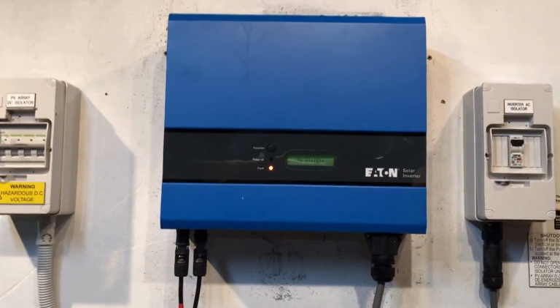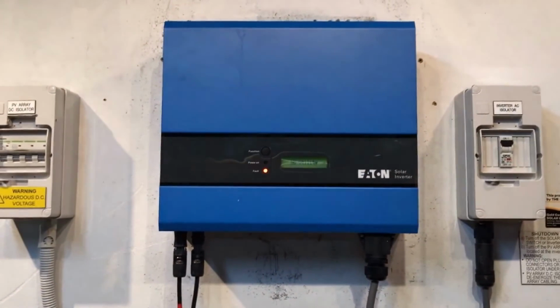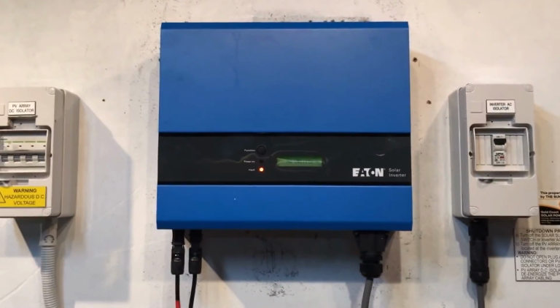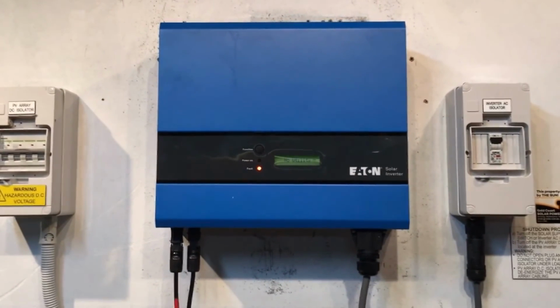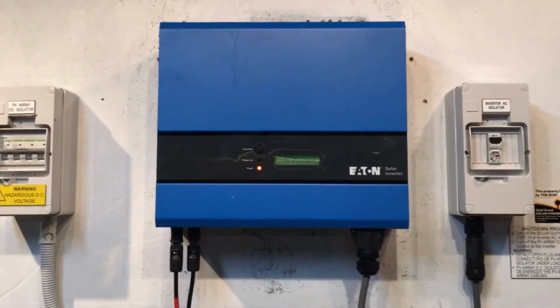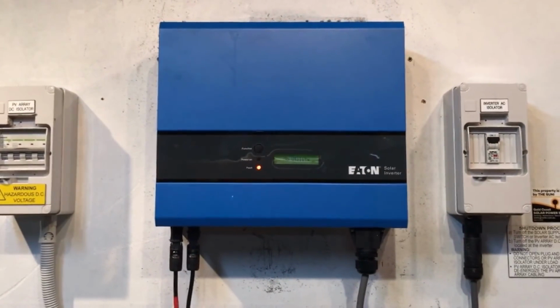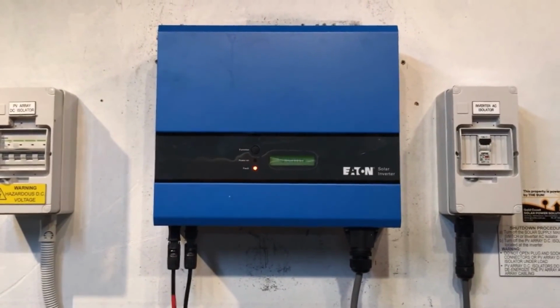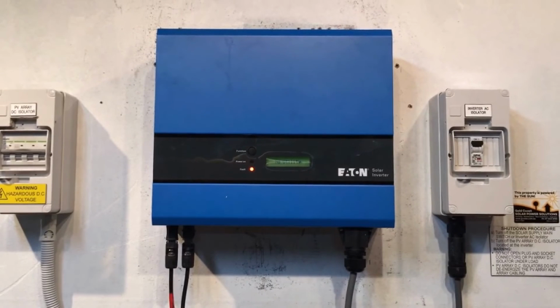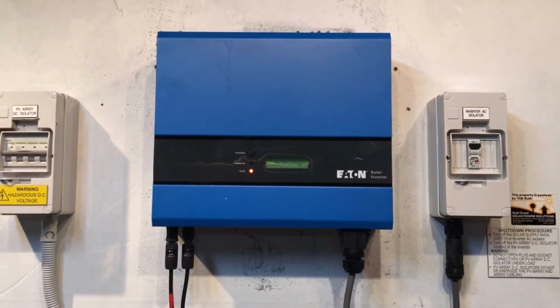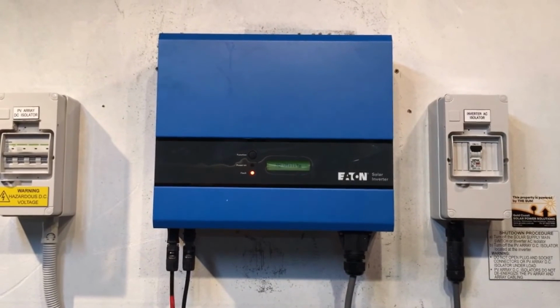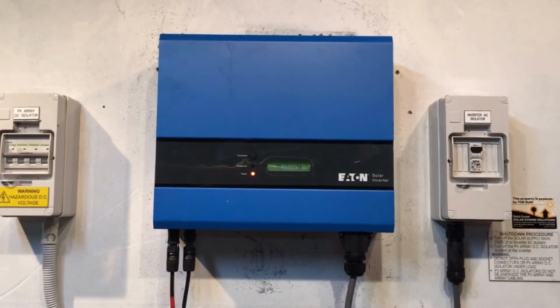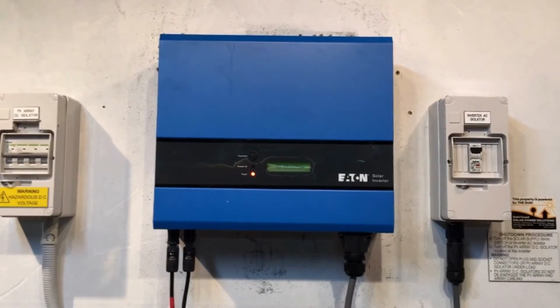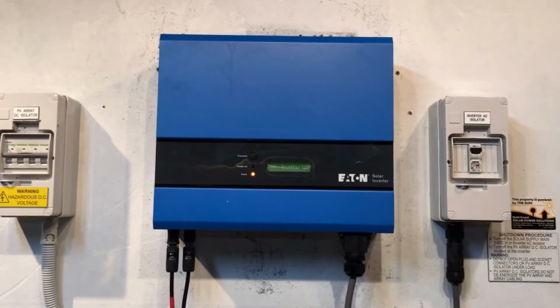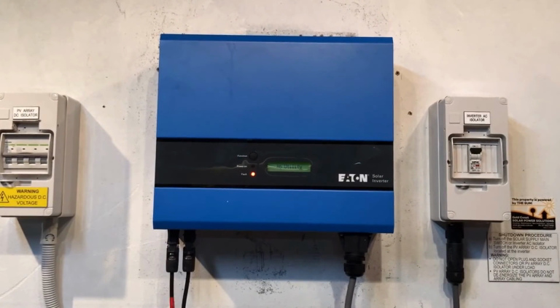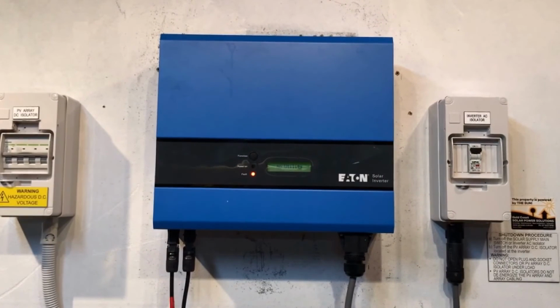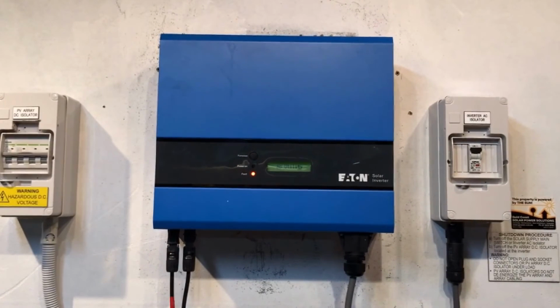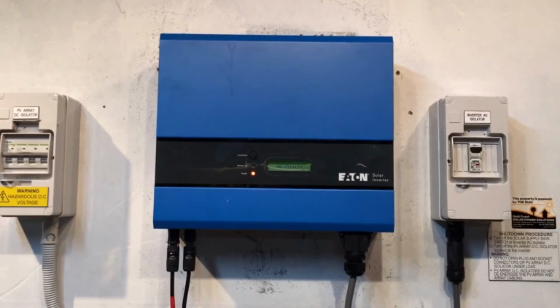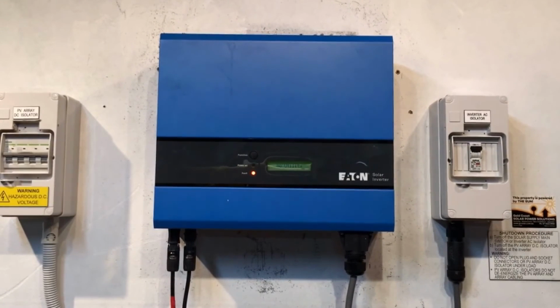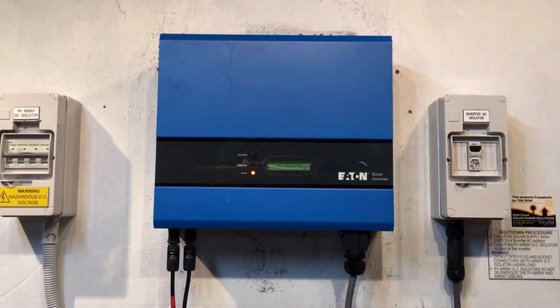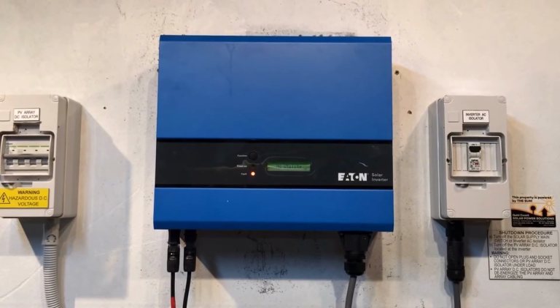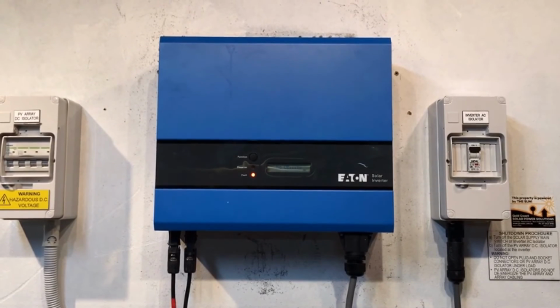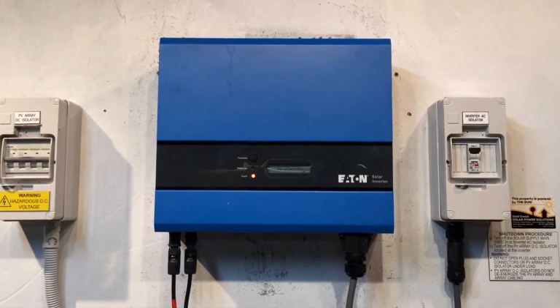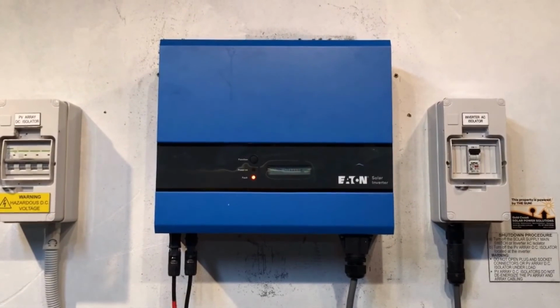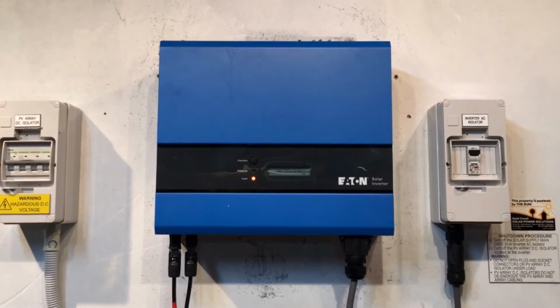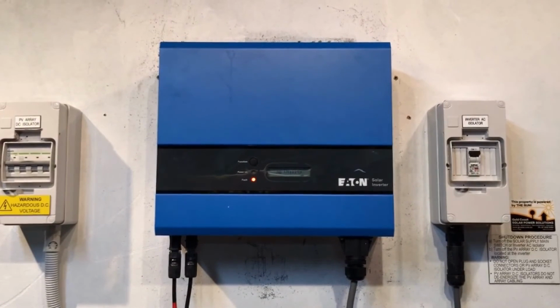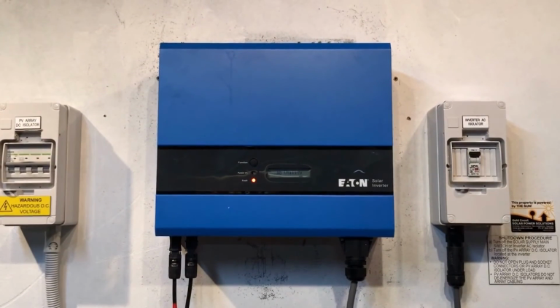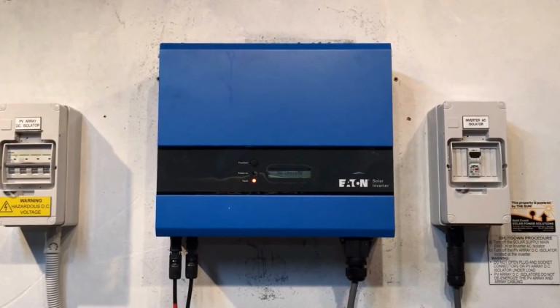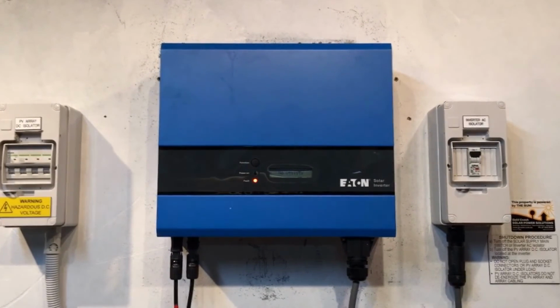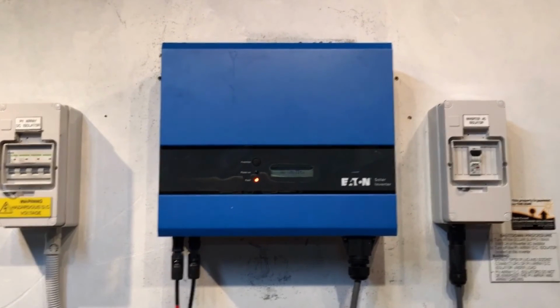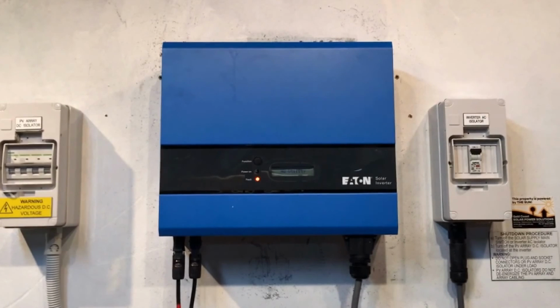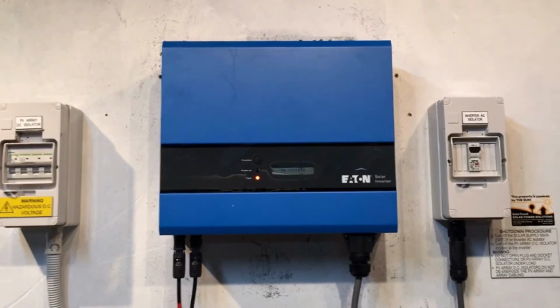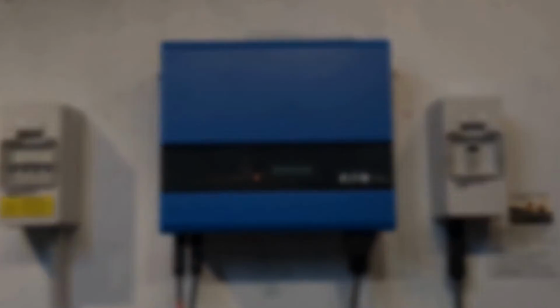If you're on the Gold Coast or South East Queensland and you have an issue with your Eton inverter and need help, don't hesitate to contact Gold Coast Solar Power Solutions — we can certainly help you out. Thanks for watching this video, I hope it's been helpful.